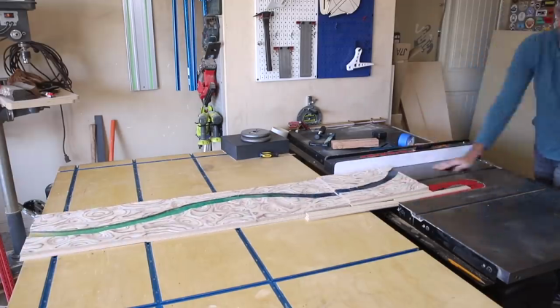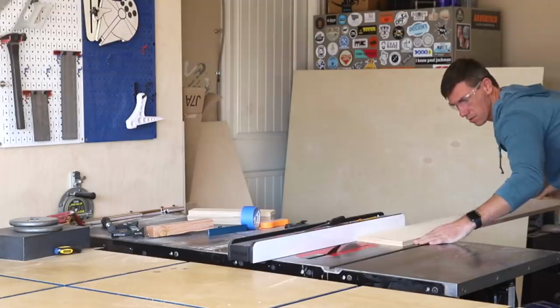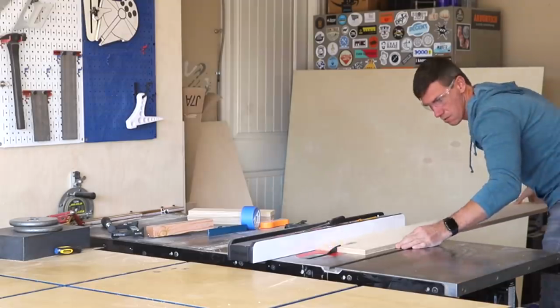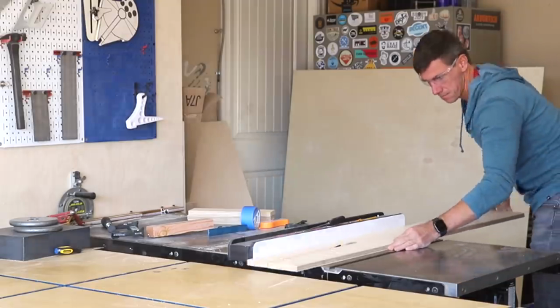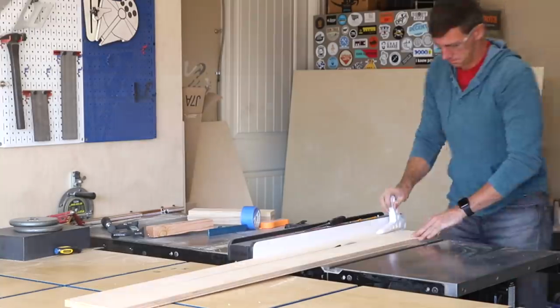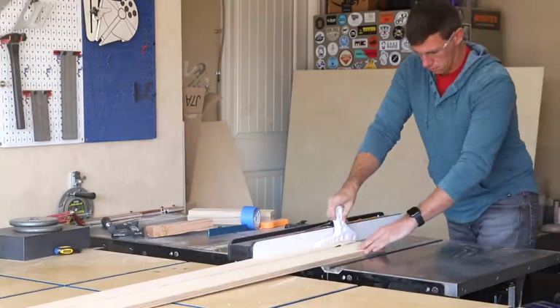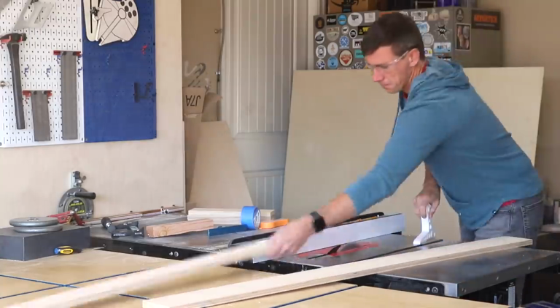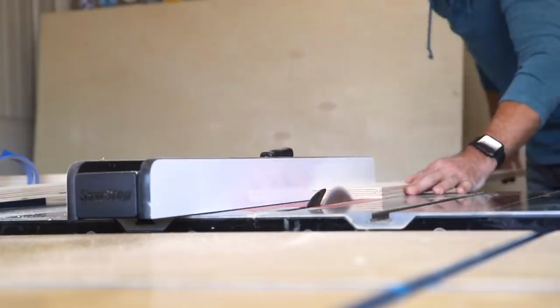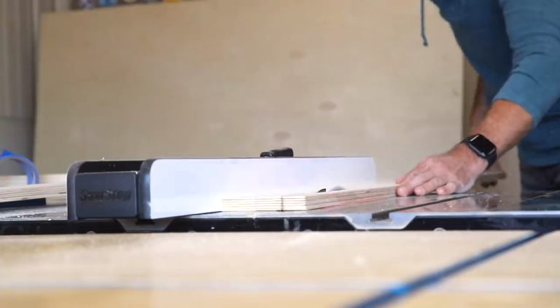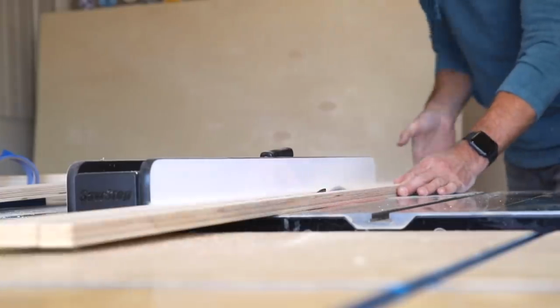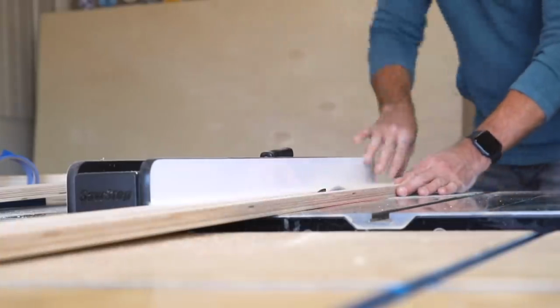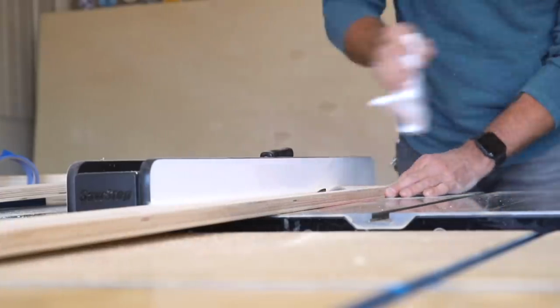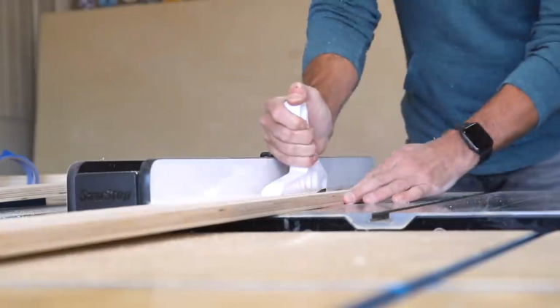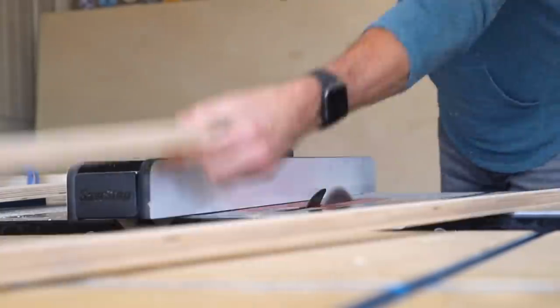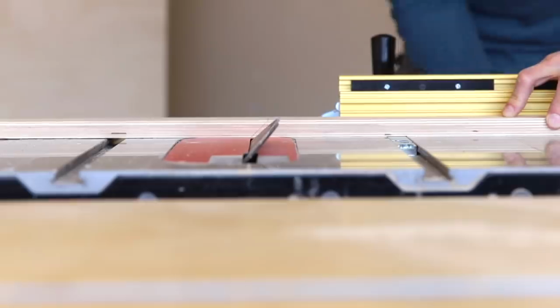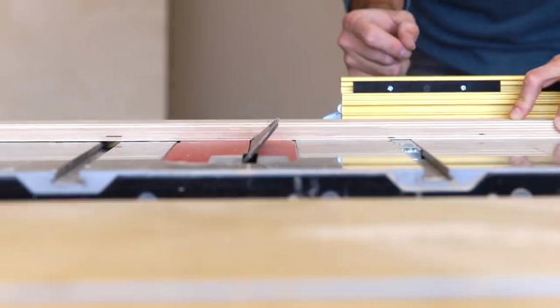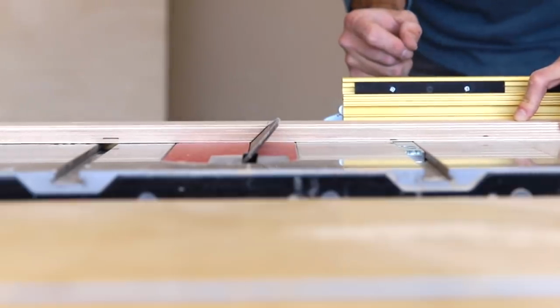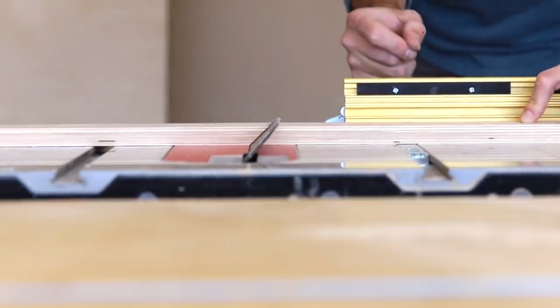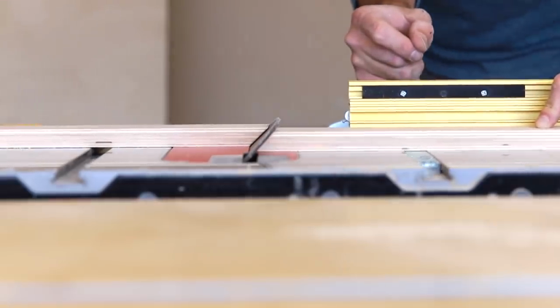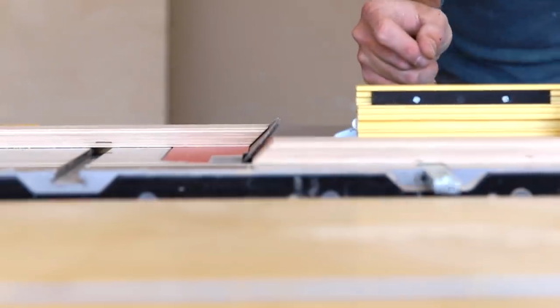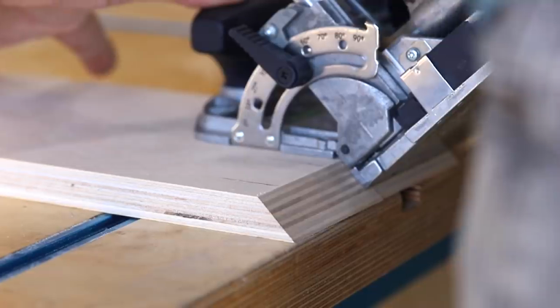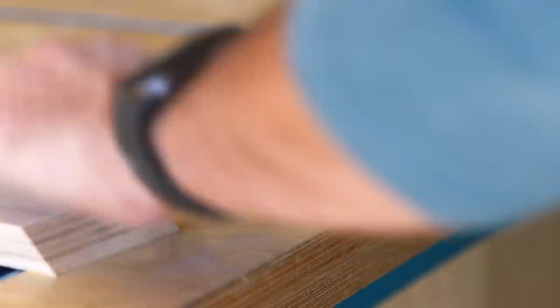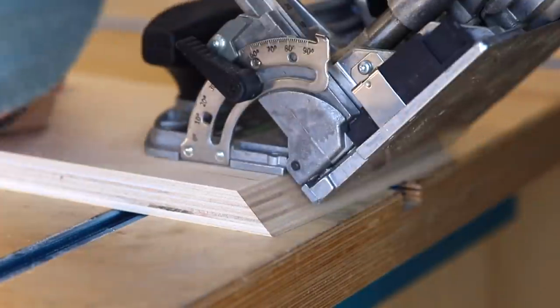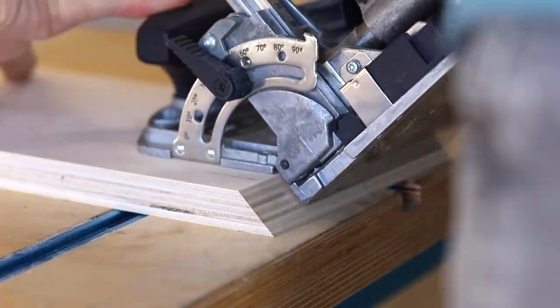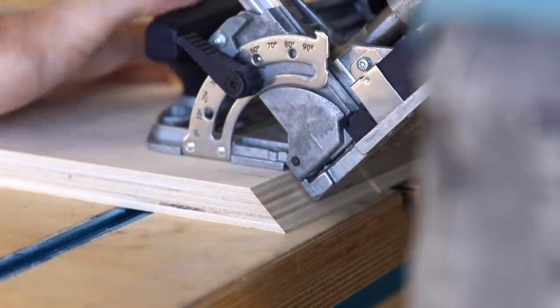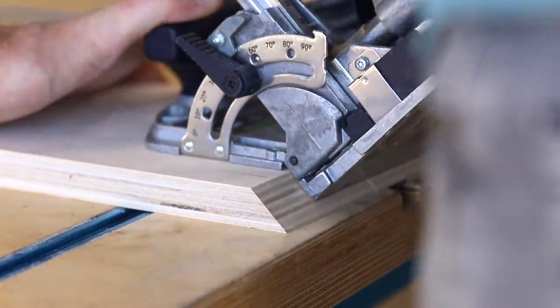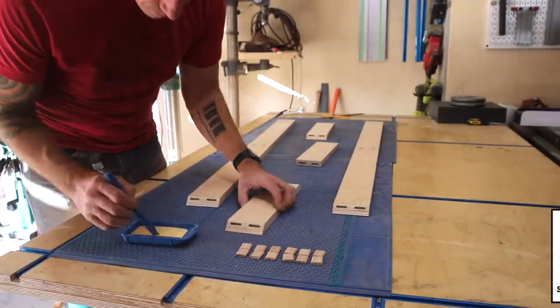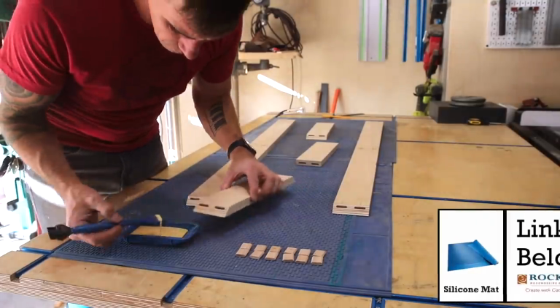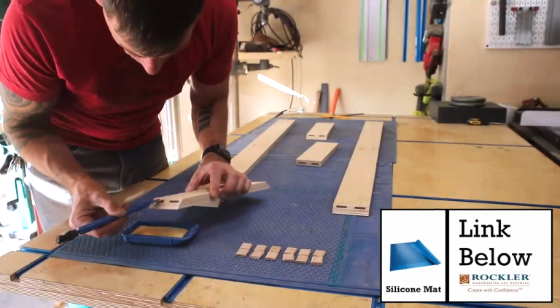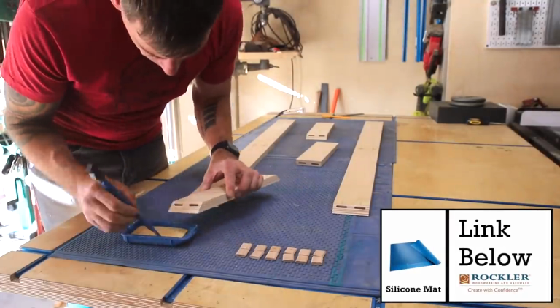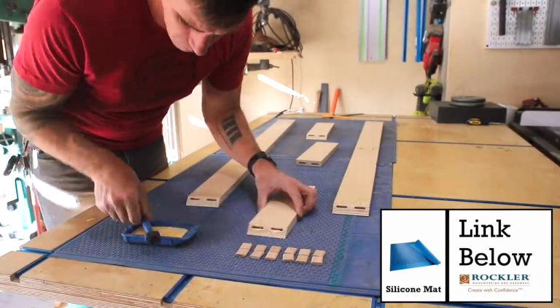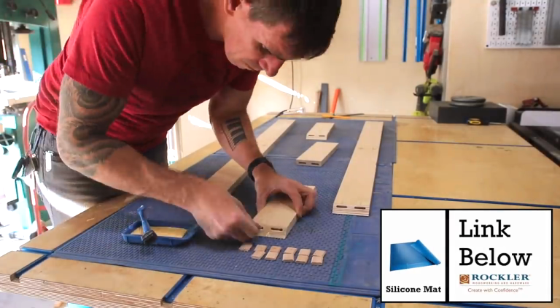To keep with the modern look of this media console I'm making a simple base that will be 3 inches tall and inset from the ends about 8 inches. Just like the cabinet, the base is put together with 45-degree miters and dominoes, with one center stretcher for added support.